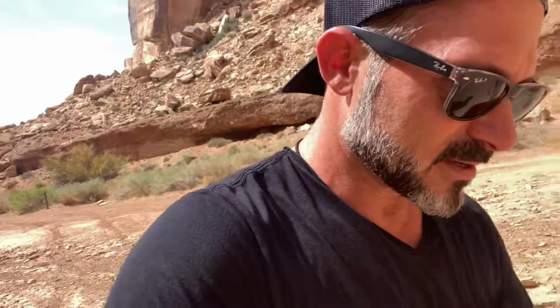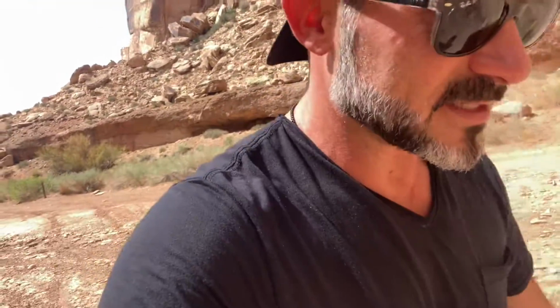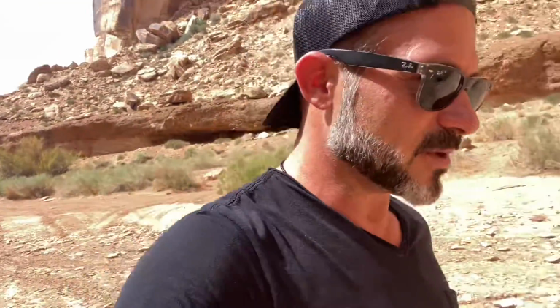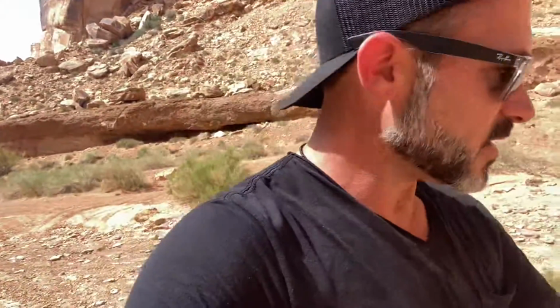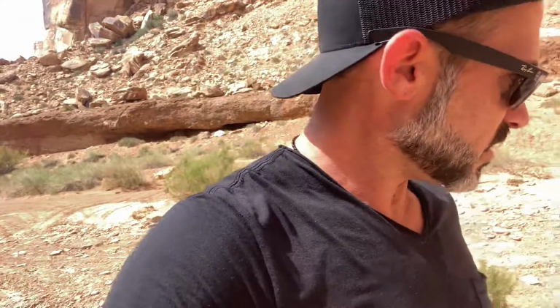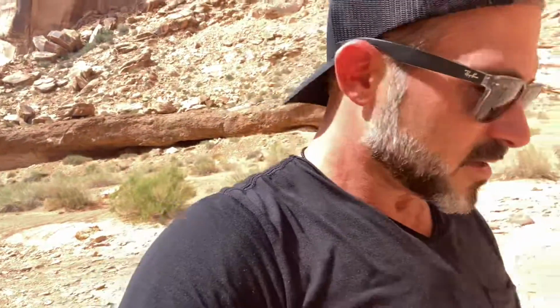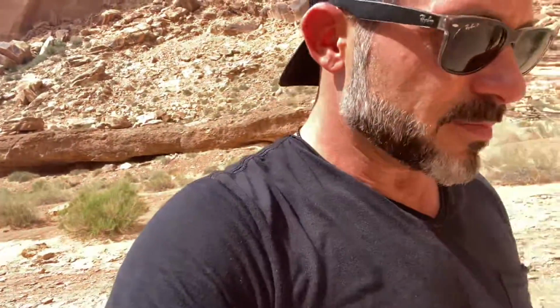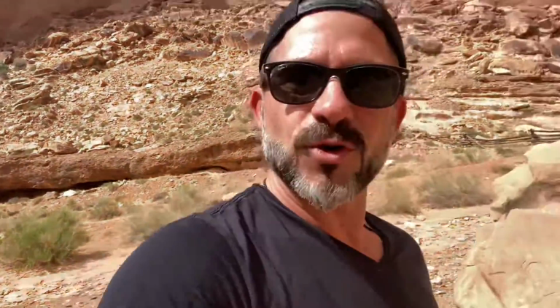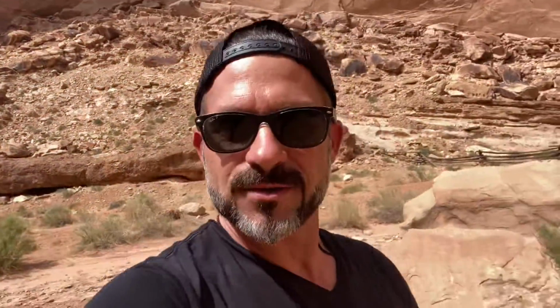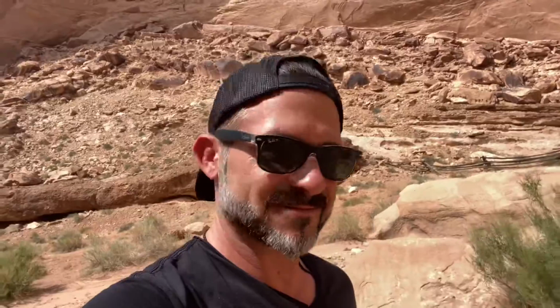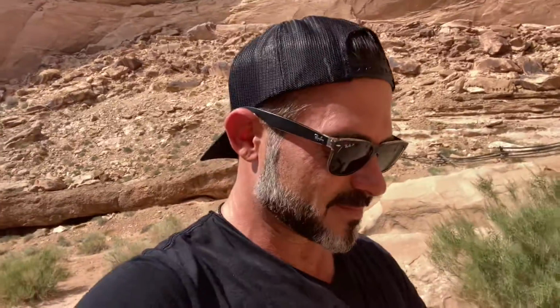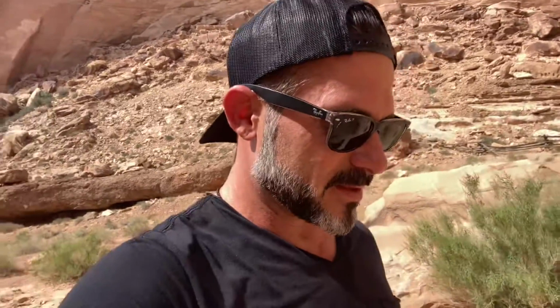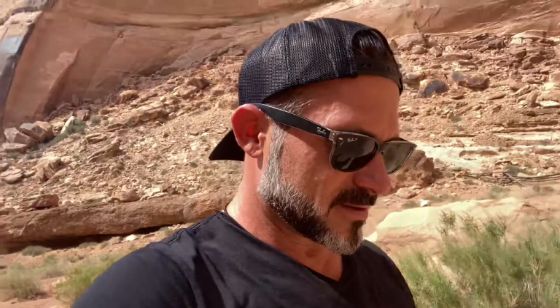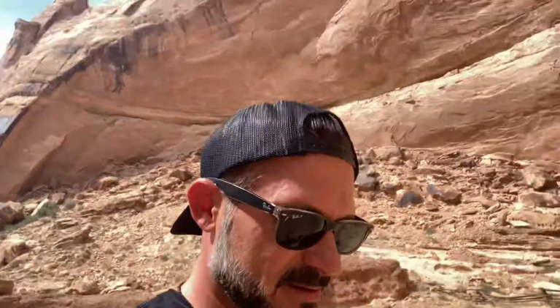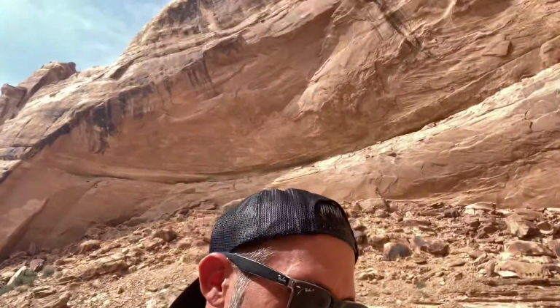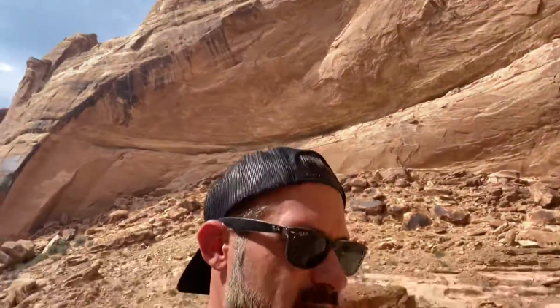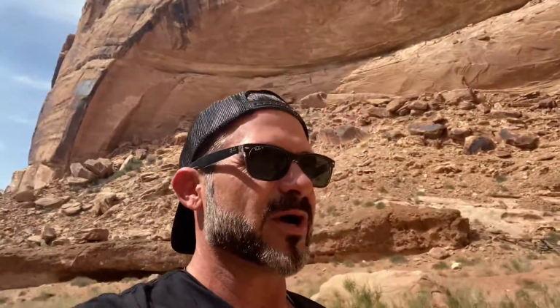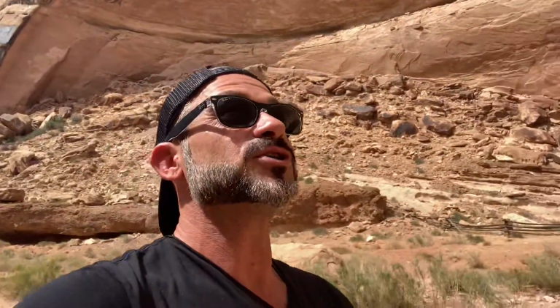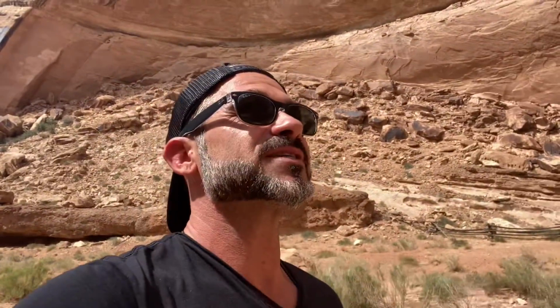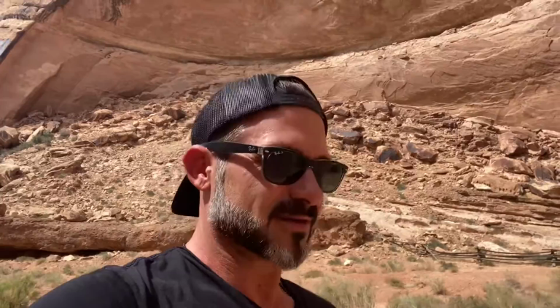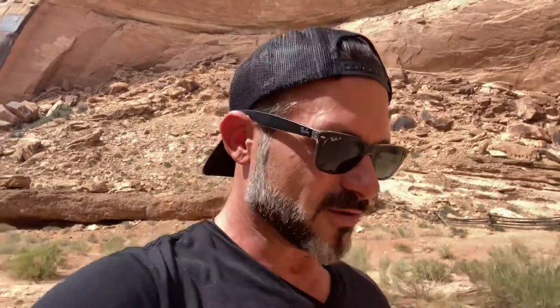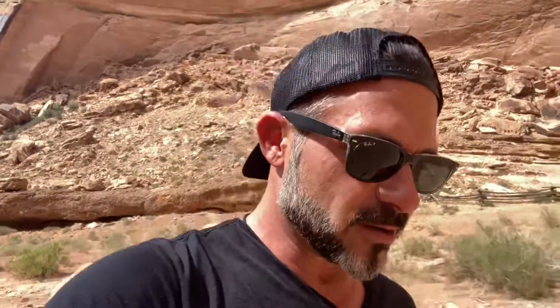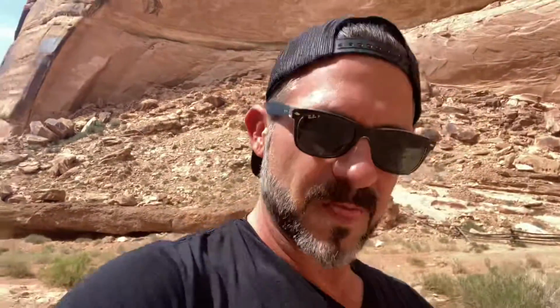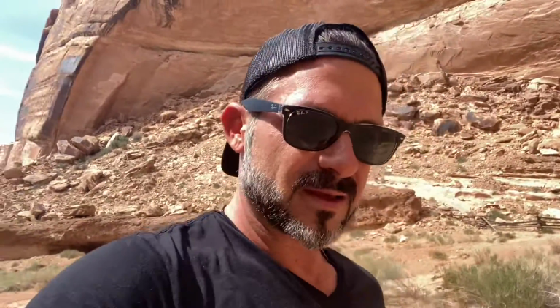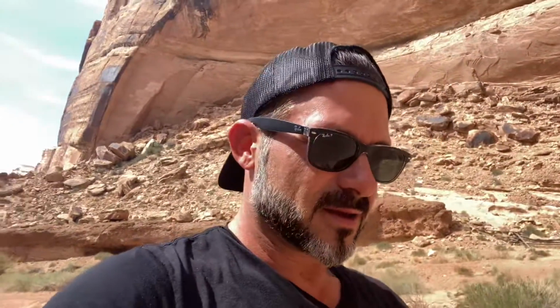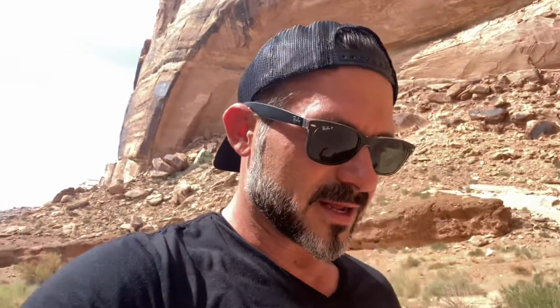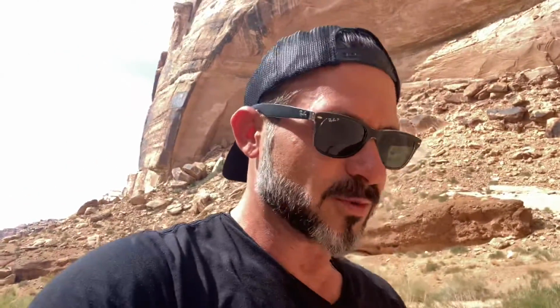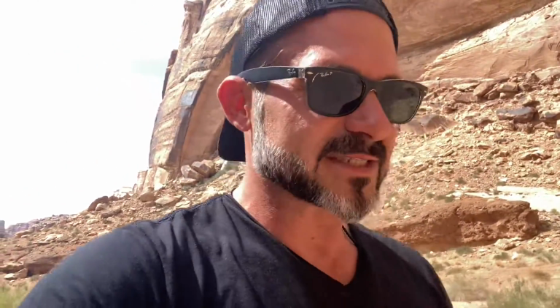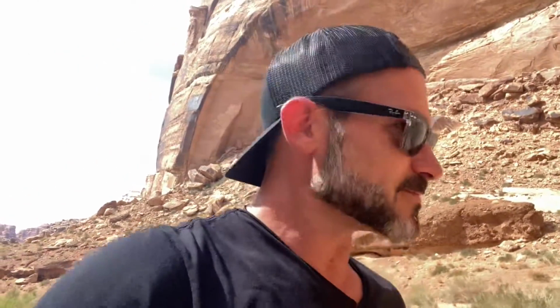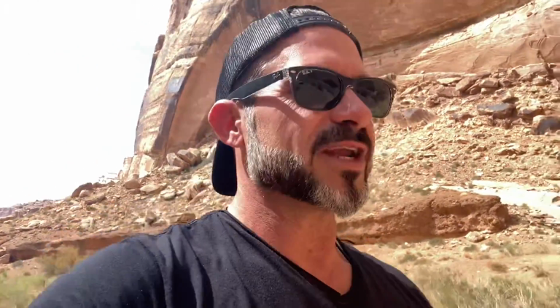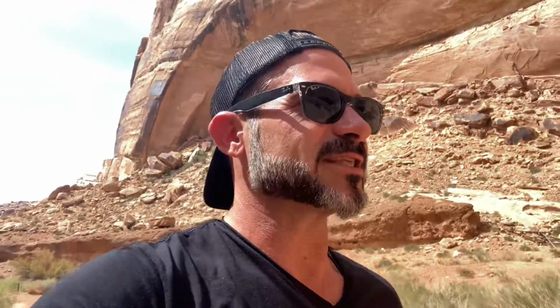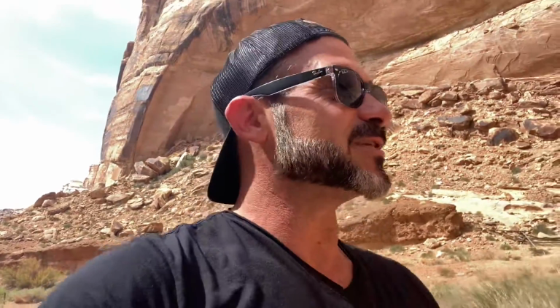Going to continue to meander around. Hope you enjoyed this little video, and I'll see you on the next random slot canyon in Utah.